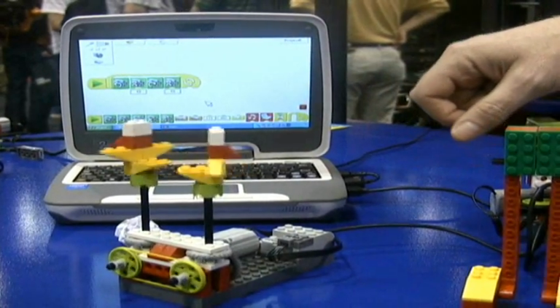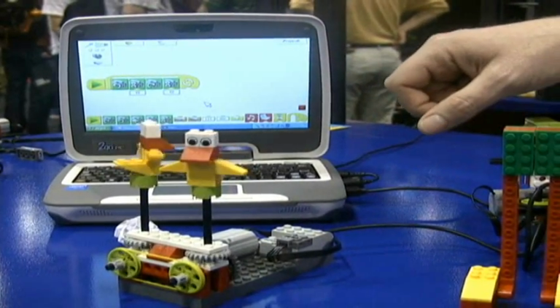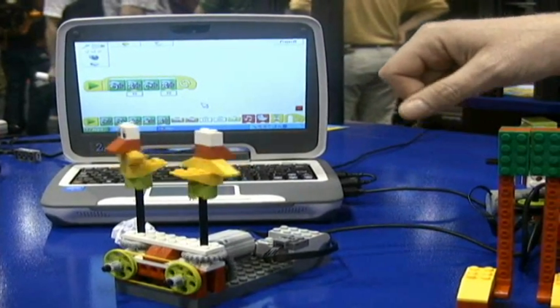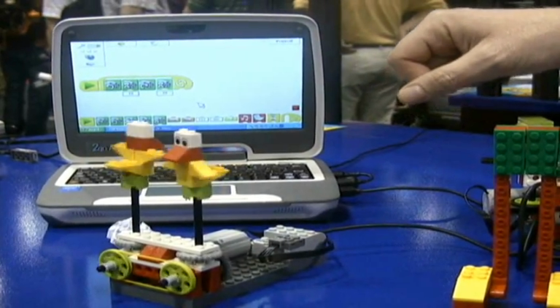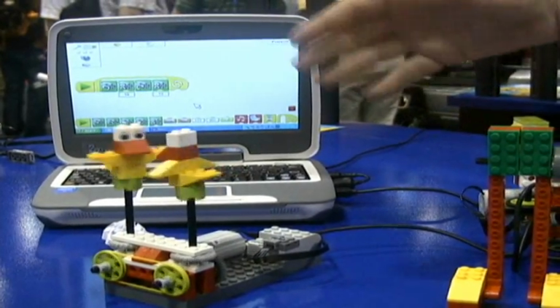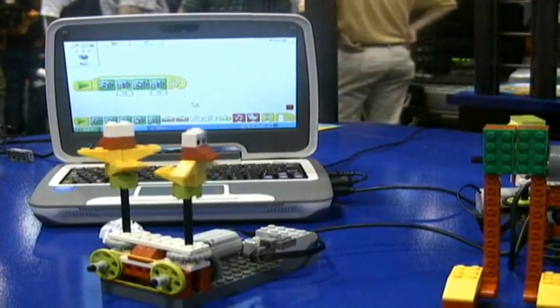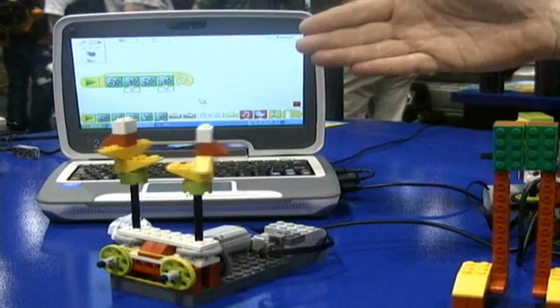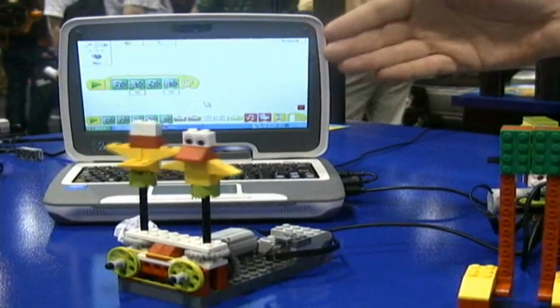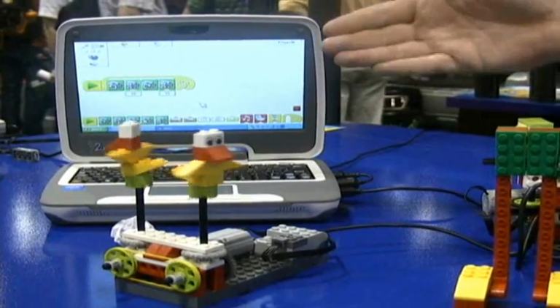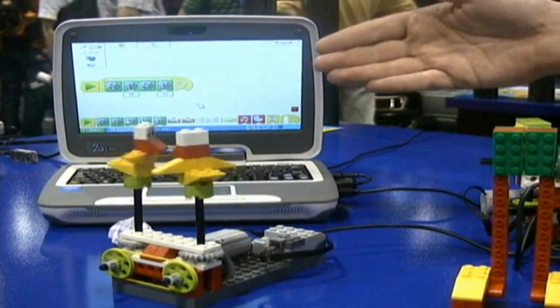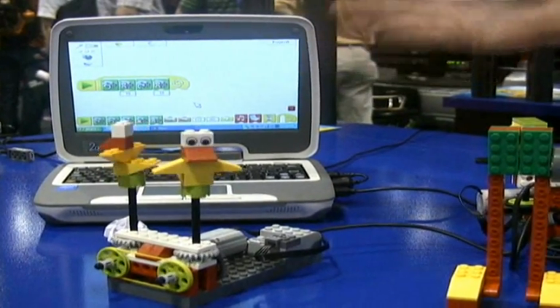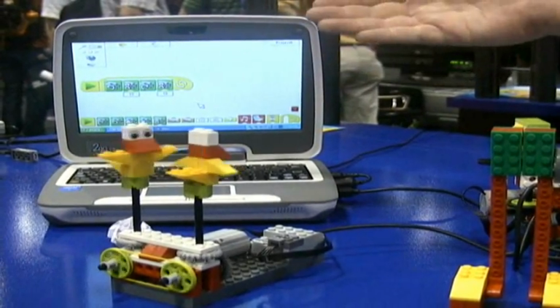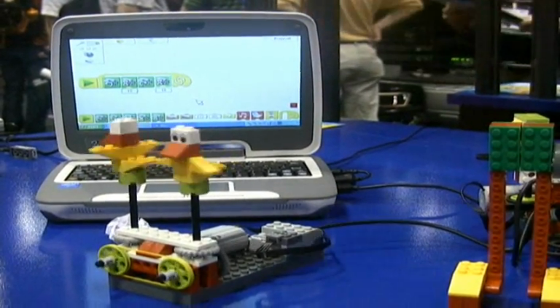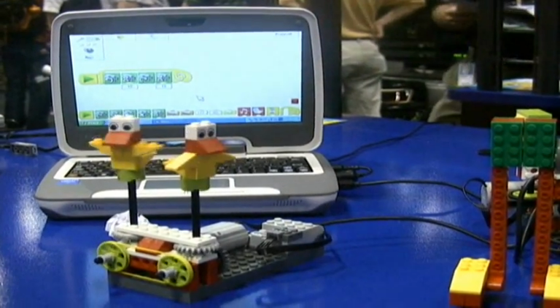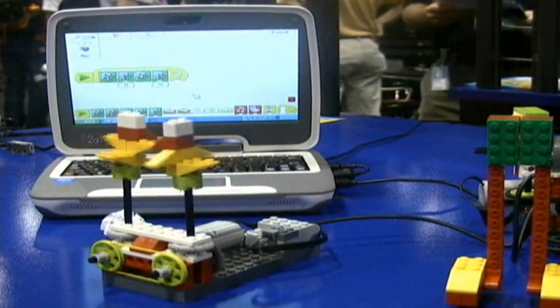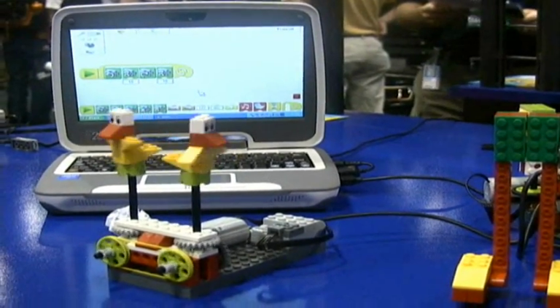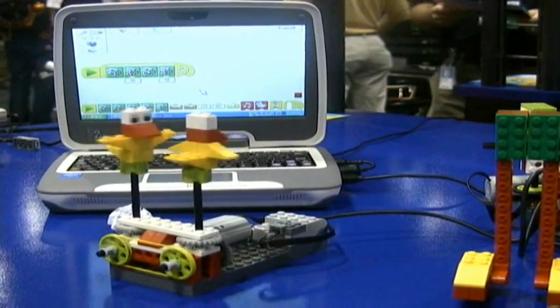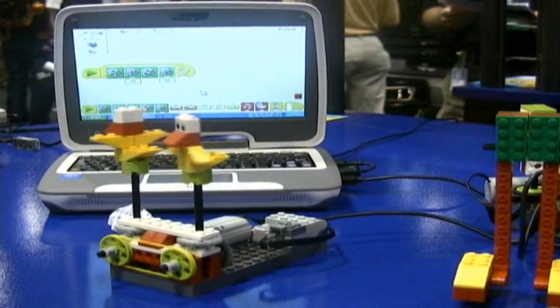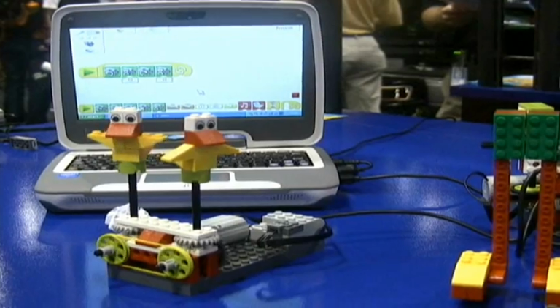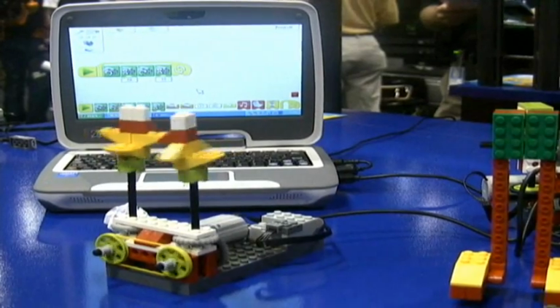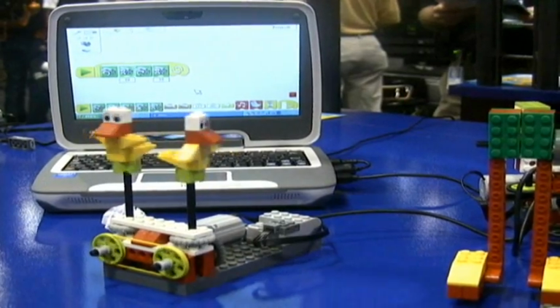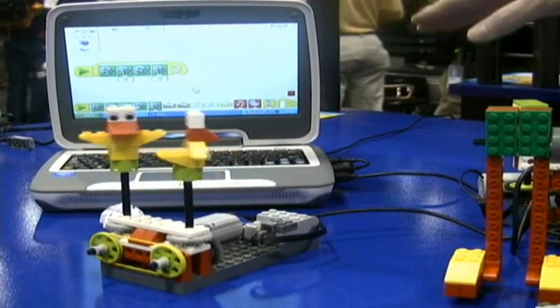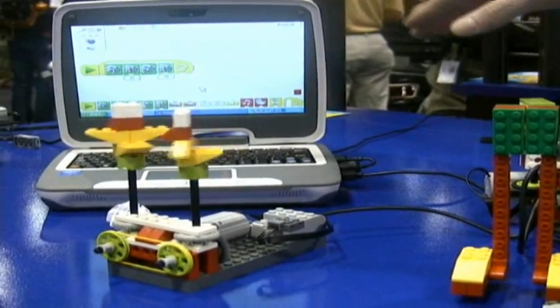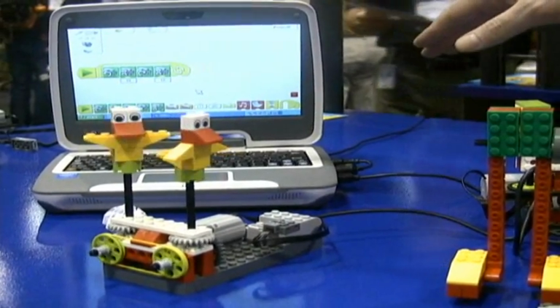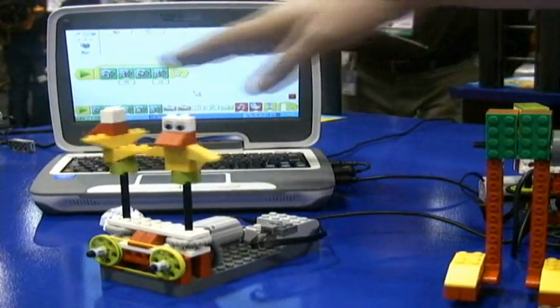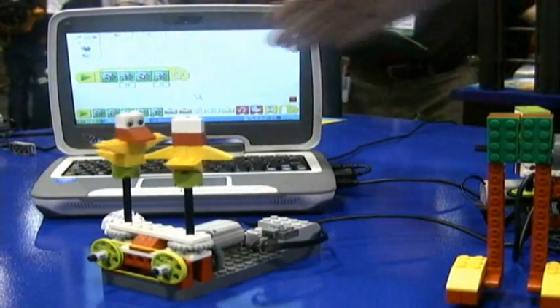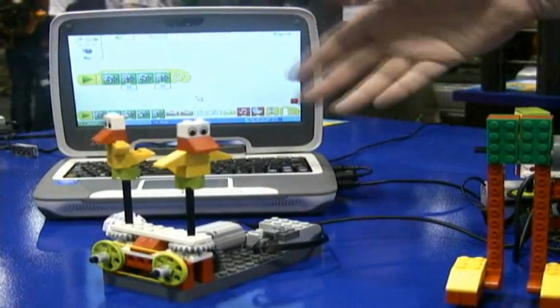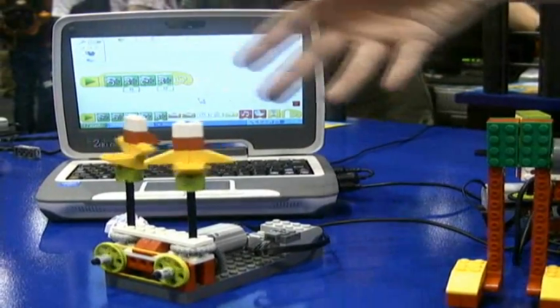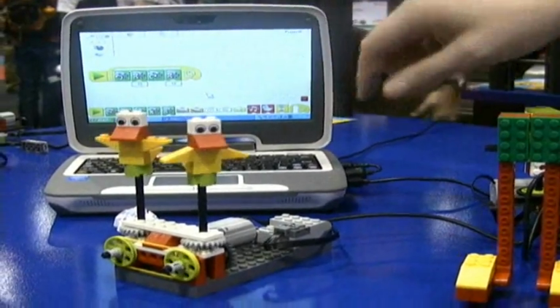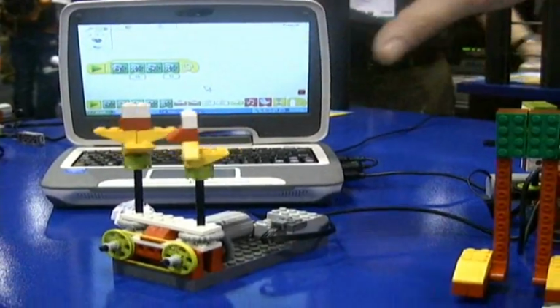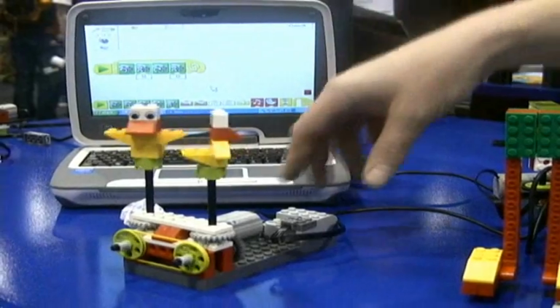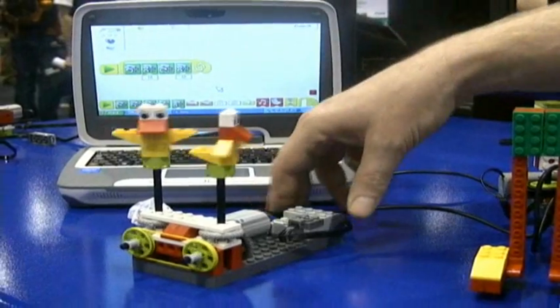What you have here is one of the sides with the NXT, our Mindstorms robotics stuff. Basically you have programming and building — it's much more simplified.